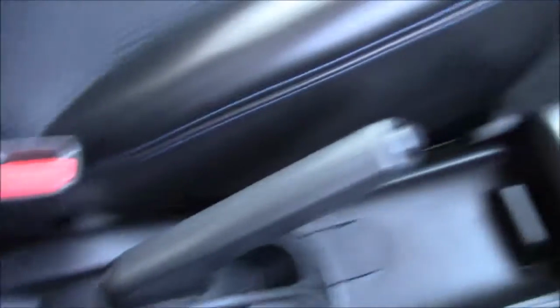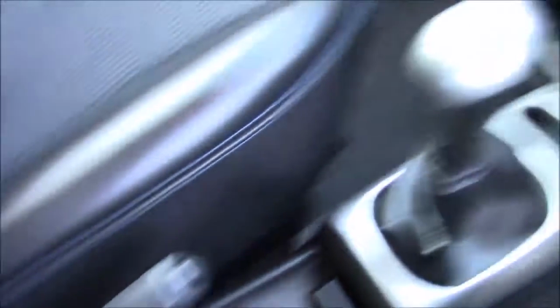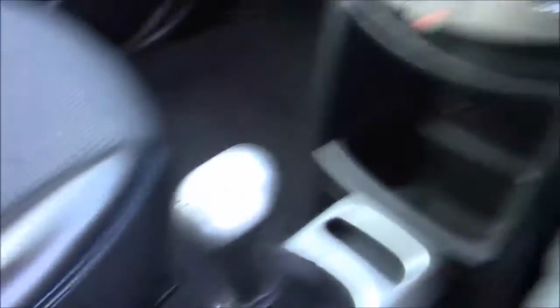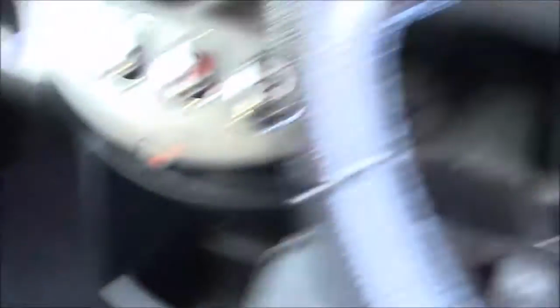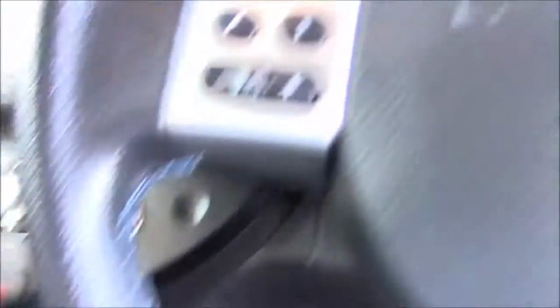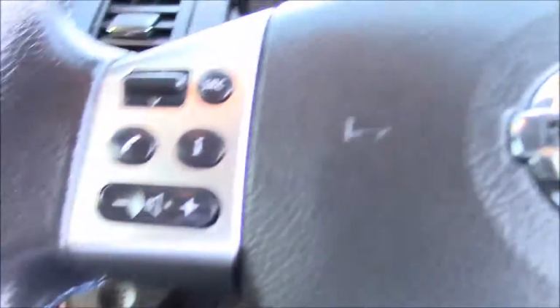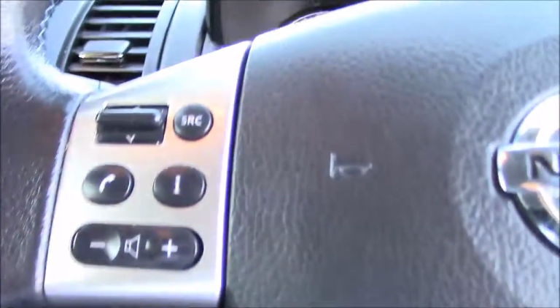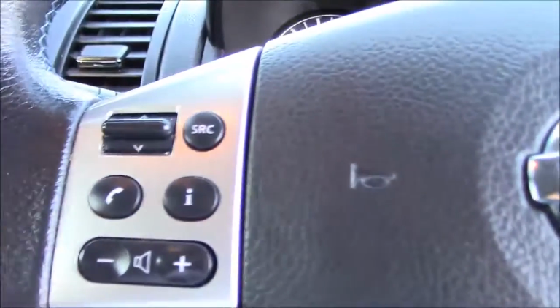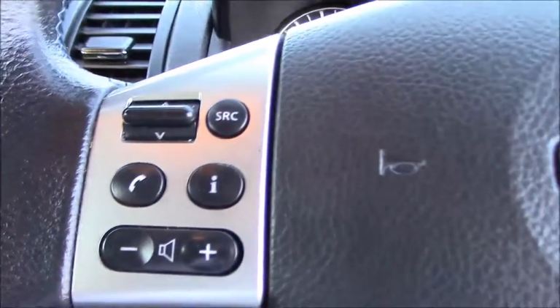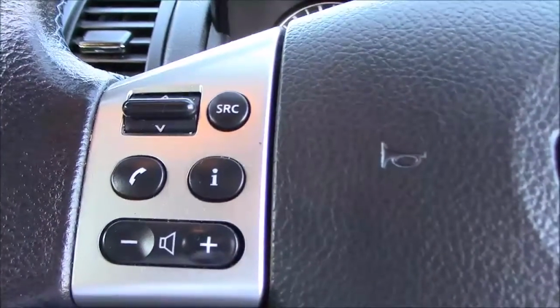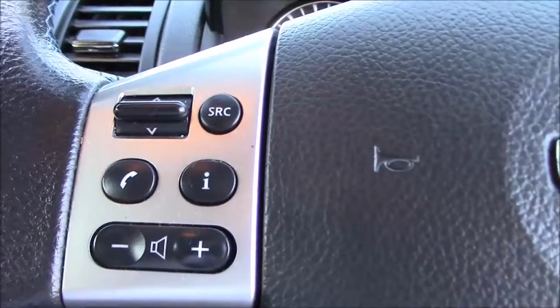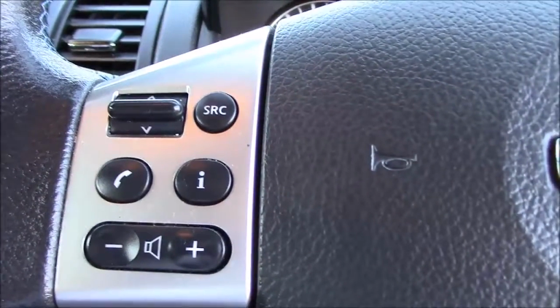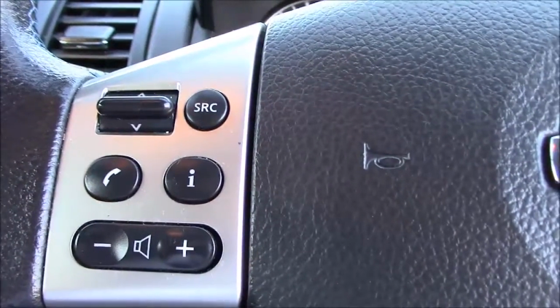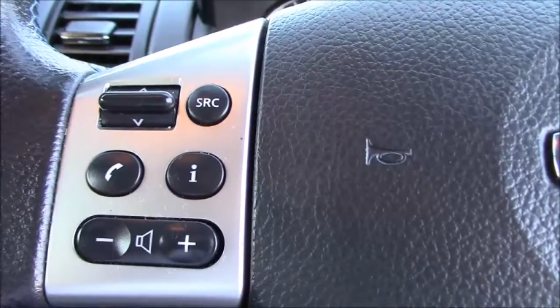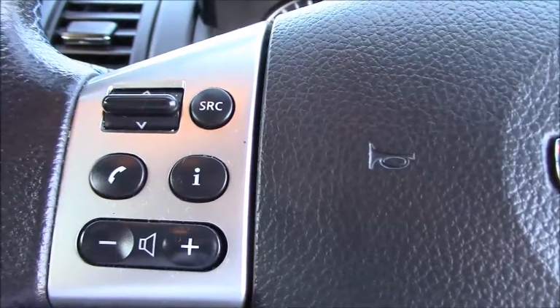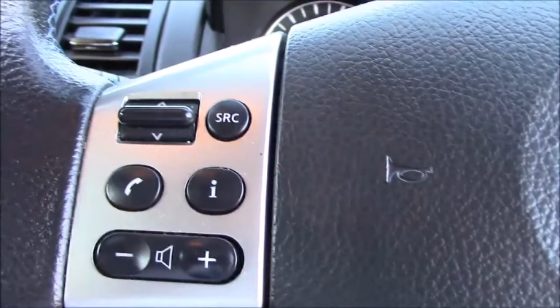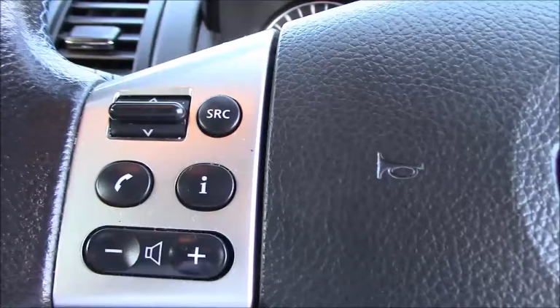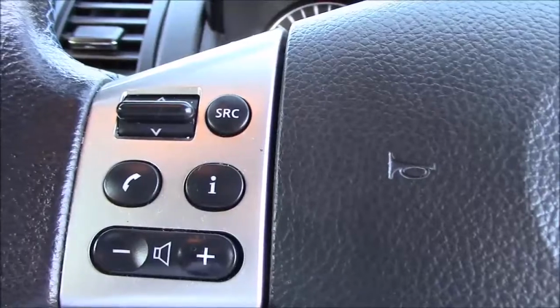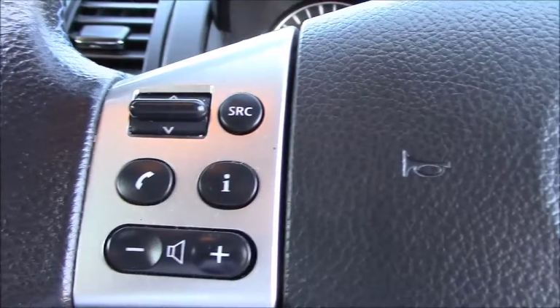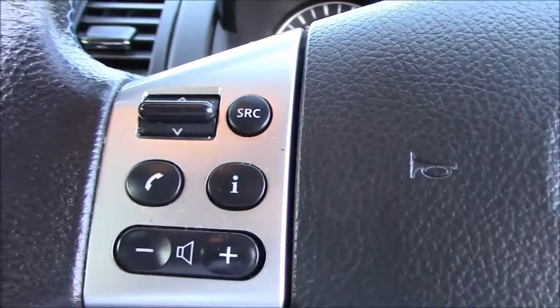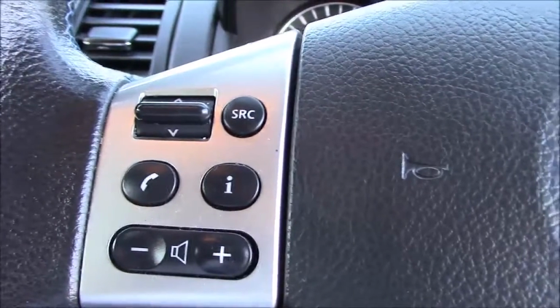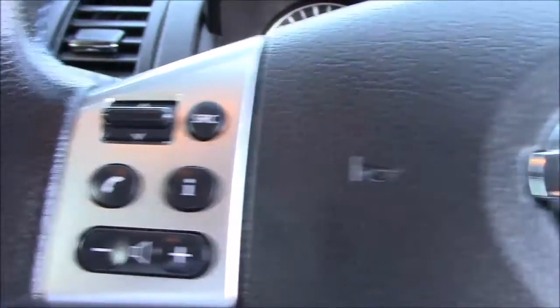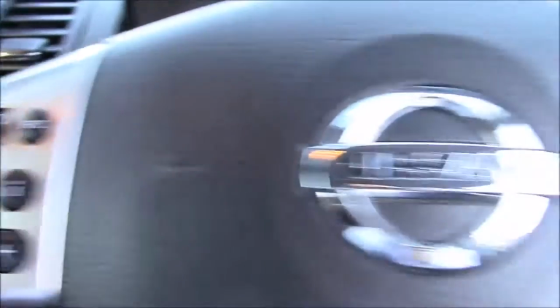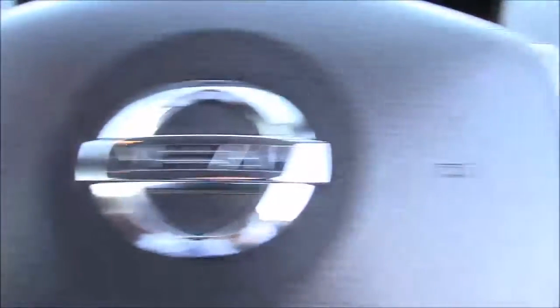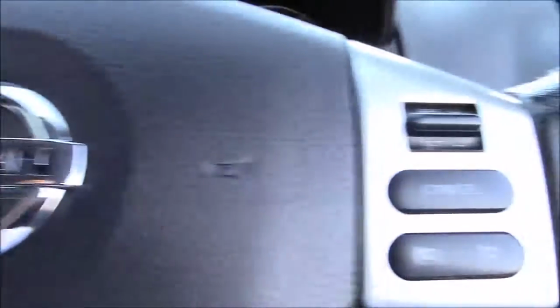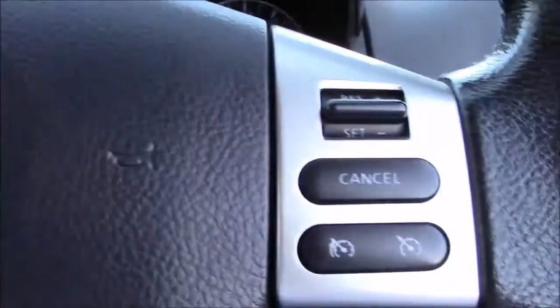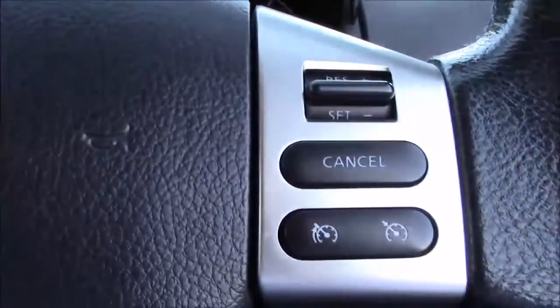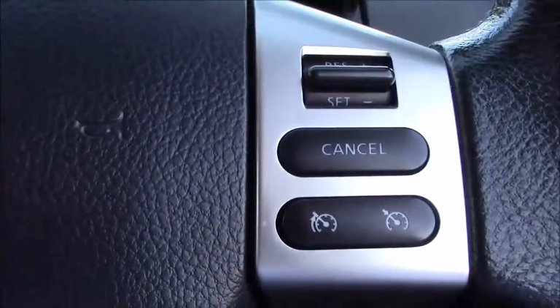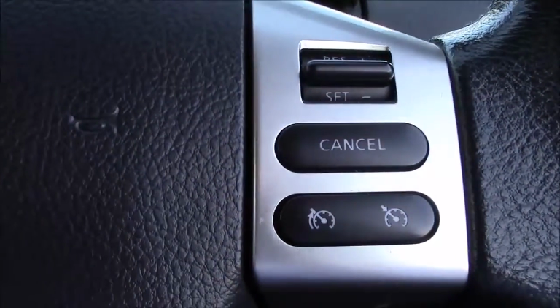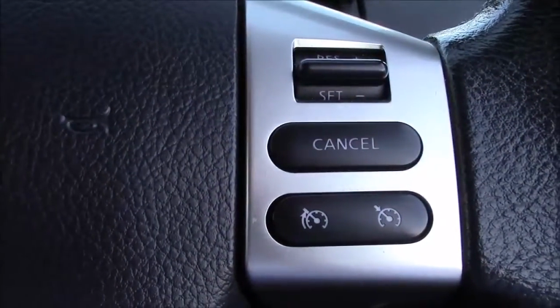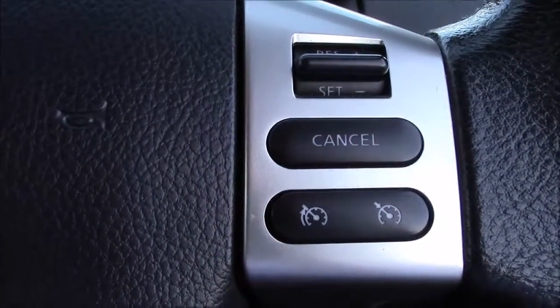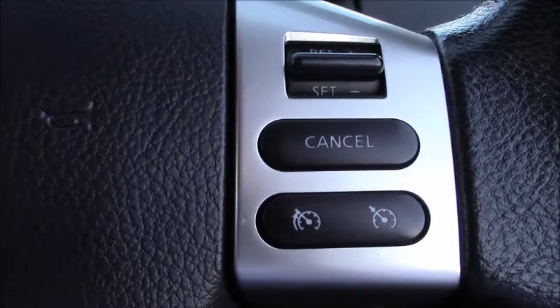Moving up to the steering wheel, on the left-hand side here we have the controls for the Bluetooth audio system and all of the media controls. And on the right-hand side we have the controls for the speed limiter and cruise control.